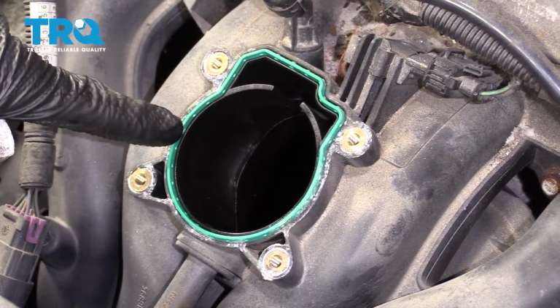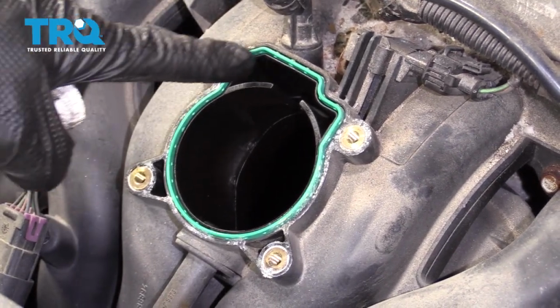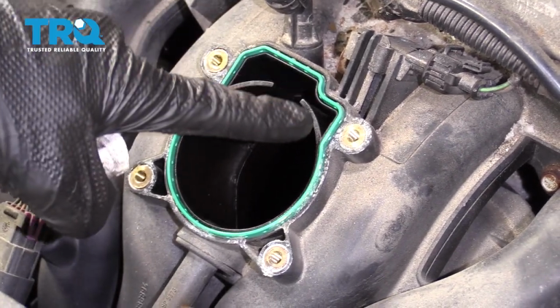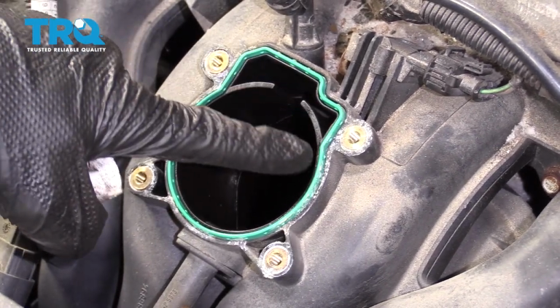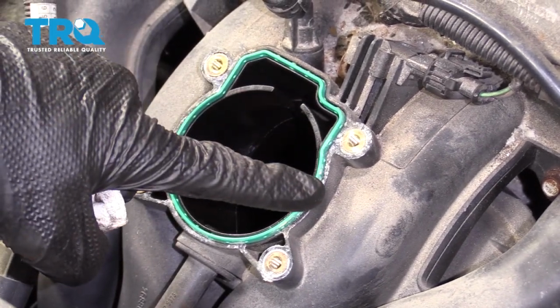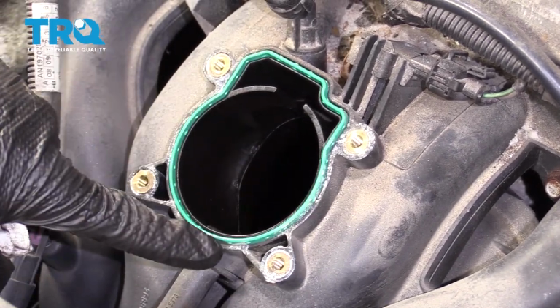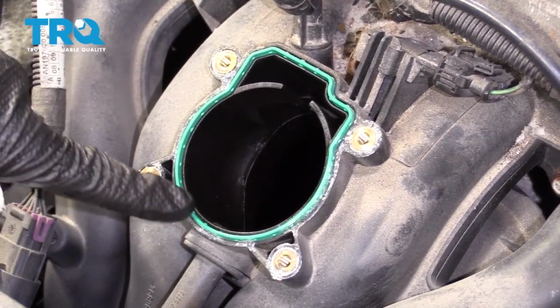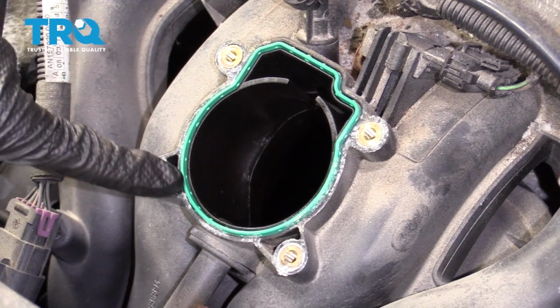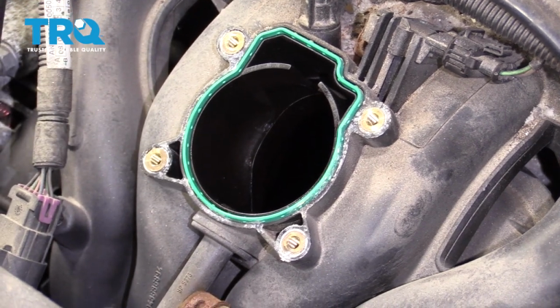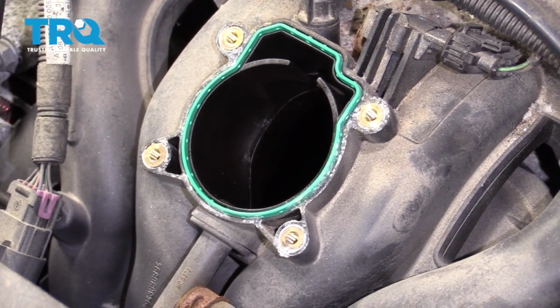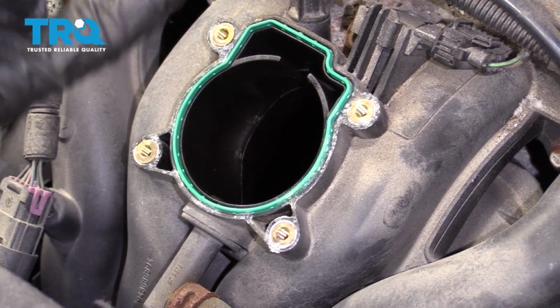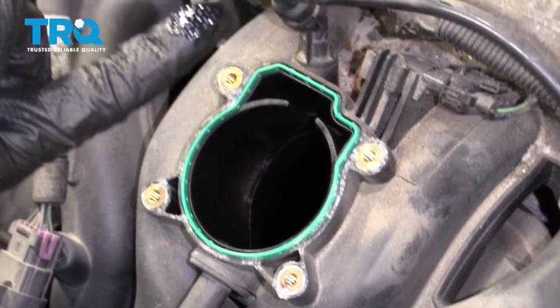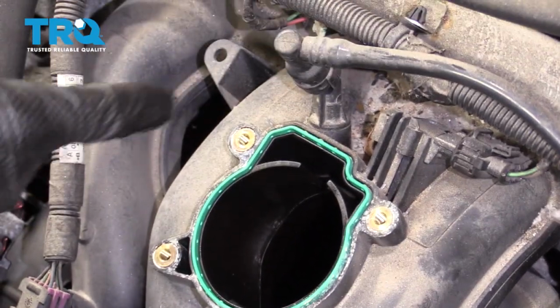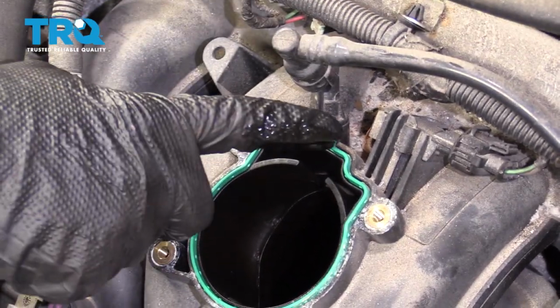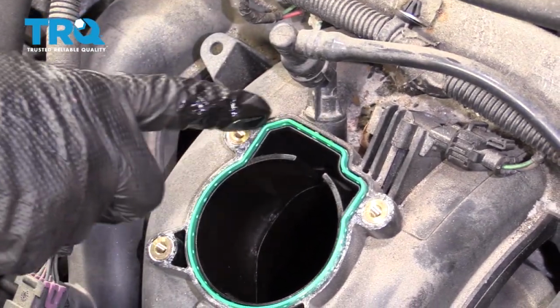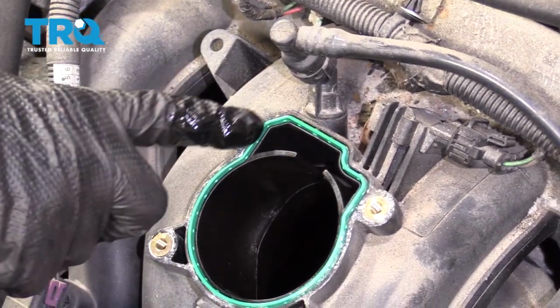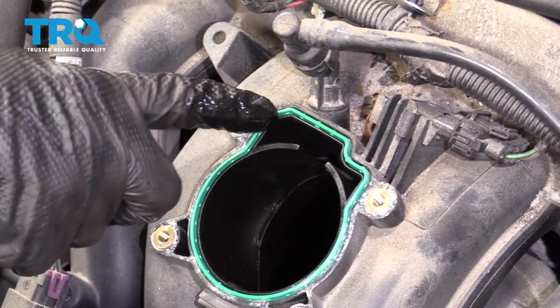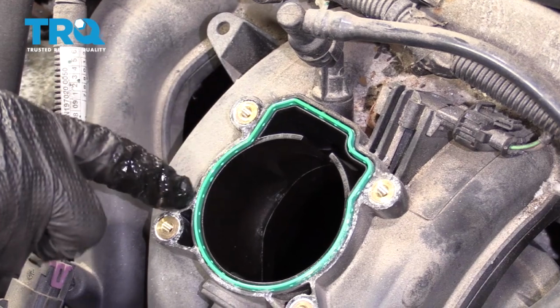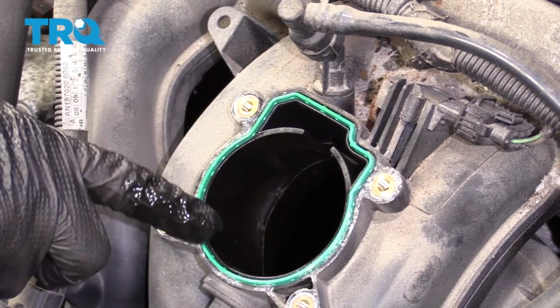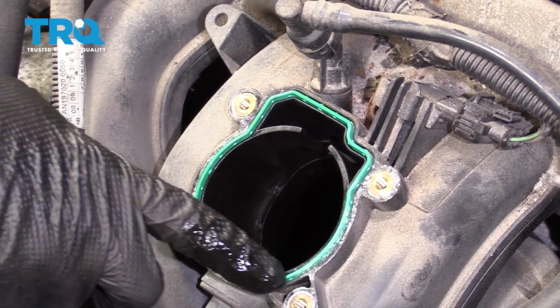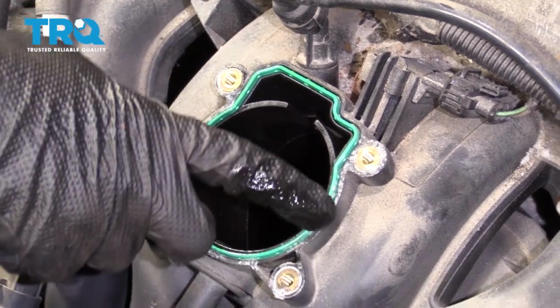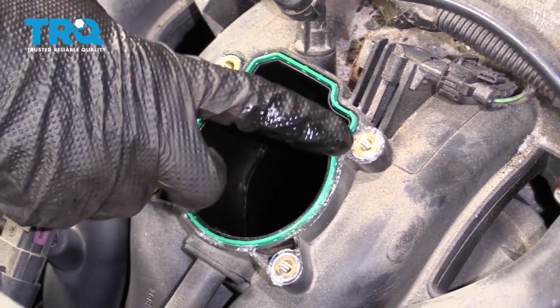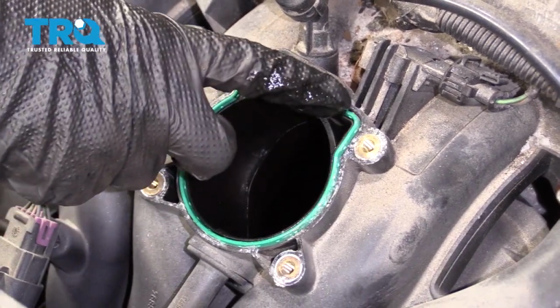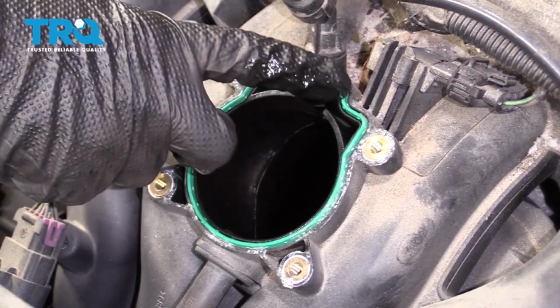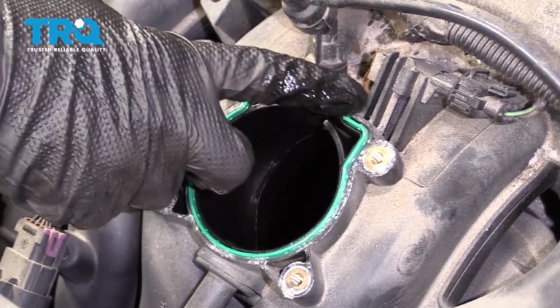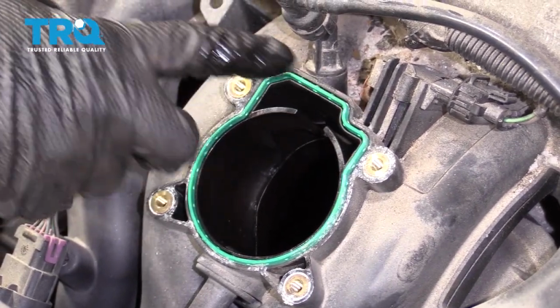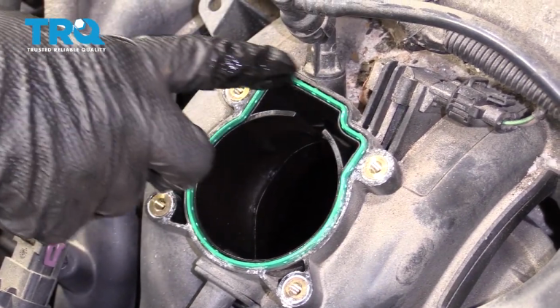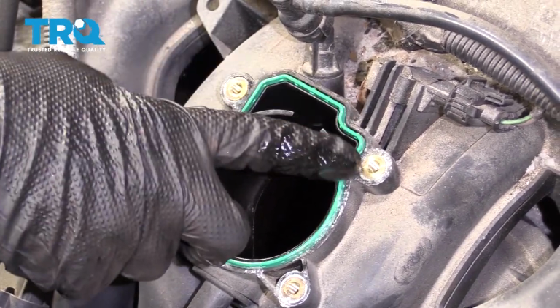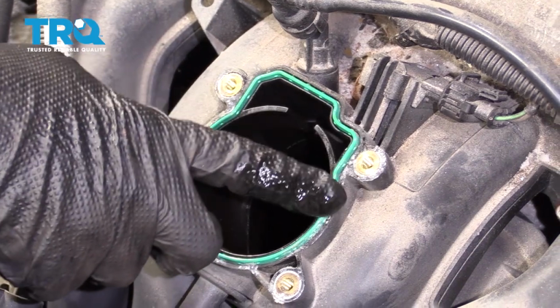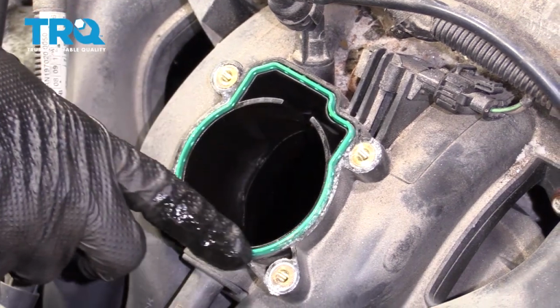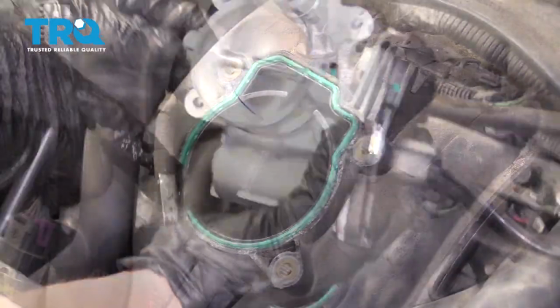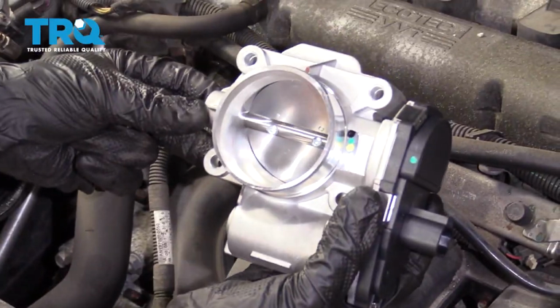Once you feel as though you have it nice and clean, and you can inspect it and tell that there's no cracks in it, take a tiny bit of motor oil on your finger and then just come right along that gasket itself. This is just to add a little bit of lubricant to it. You definitely don't want to use something such as gasoline or kerosene or anything like that.